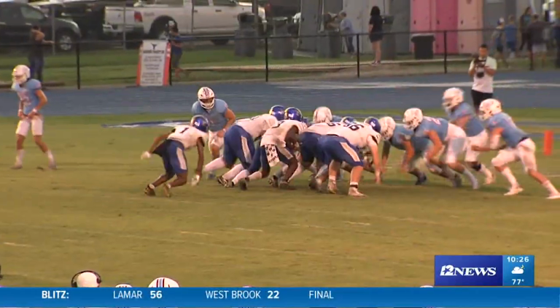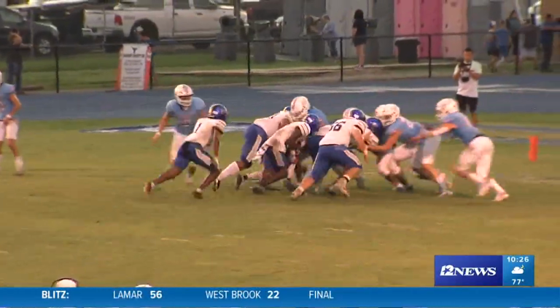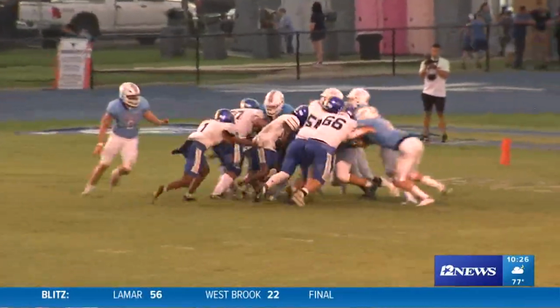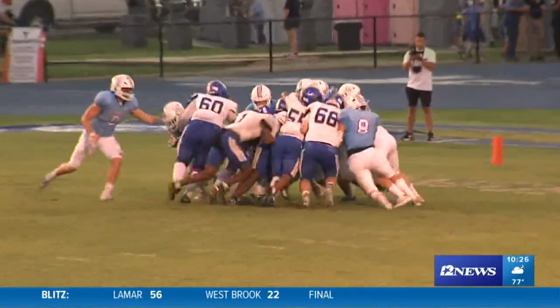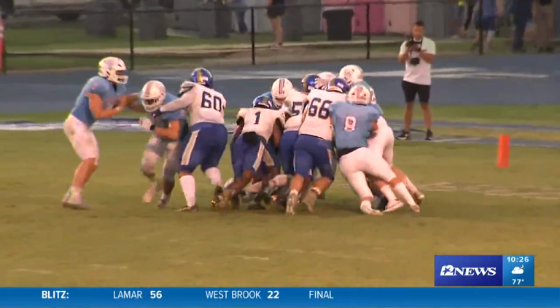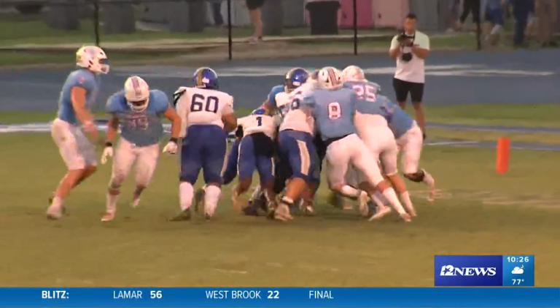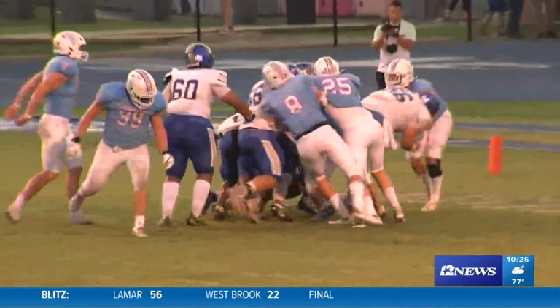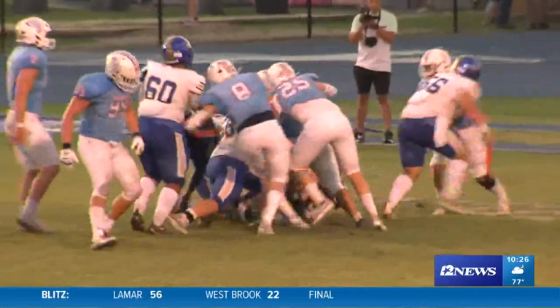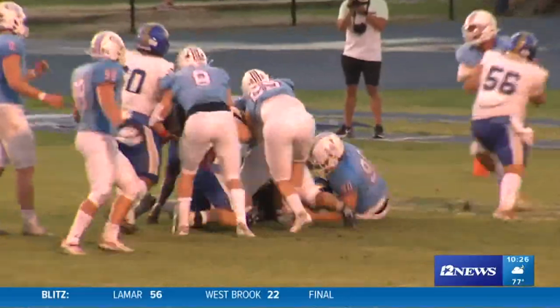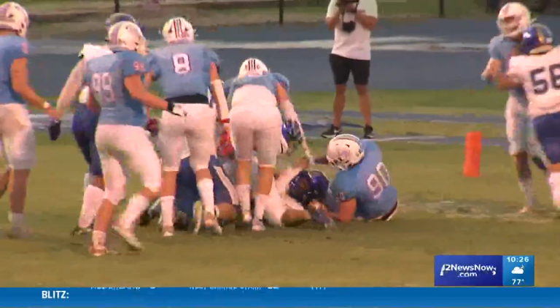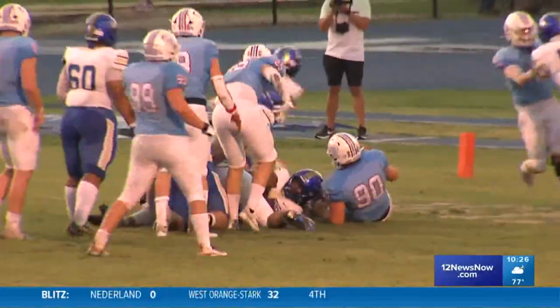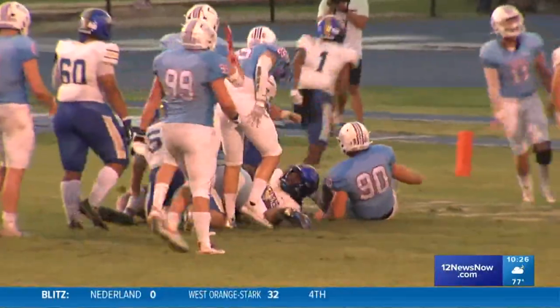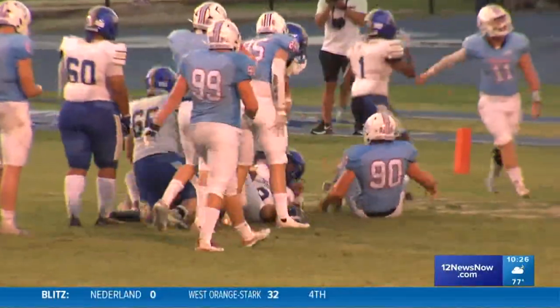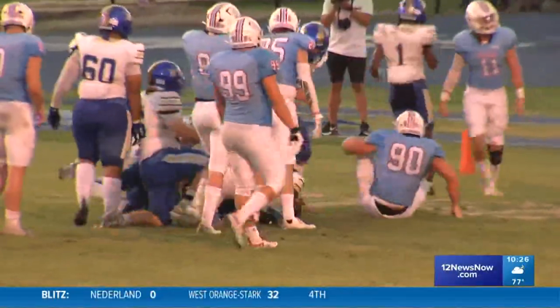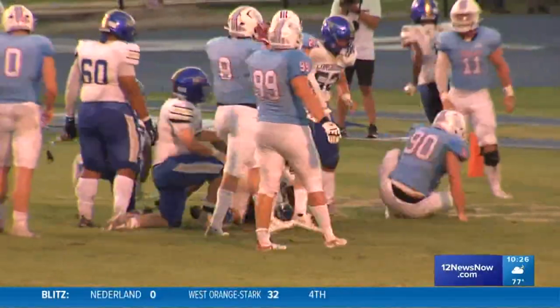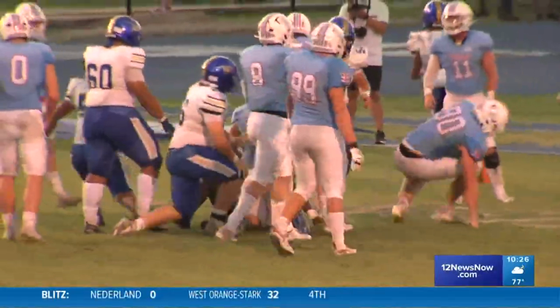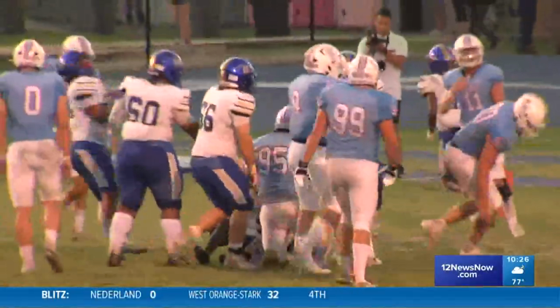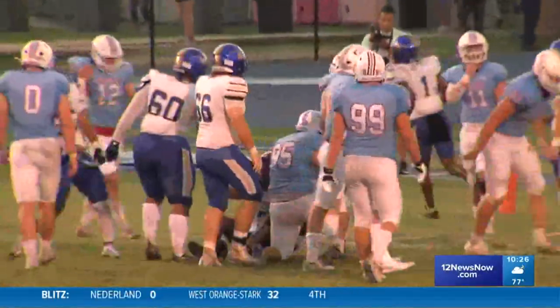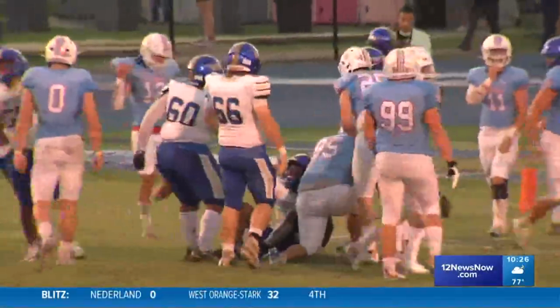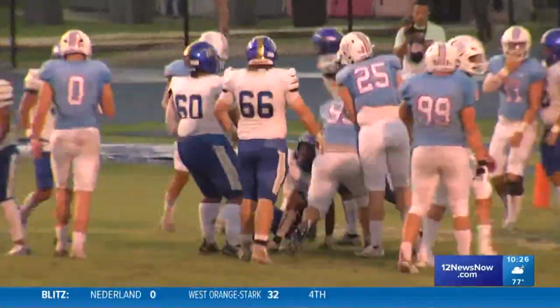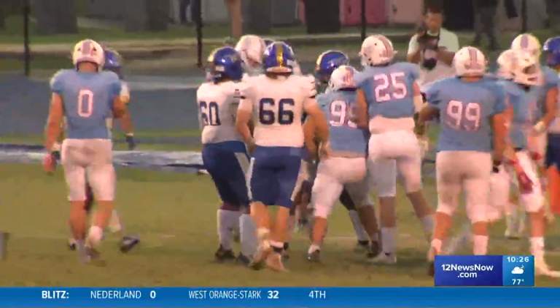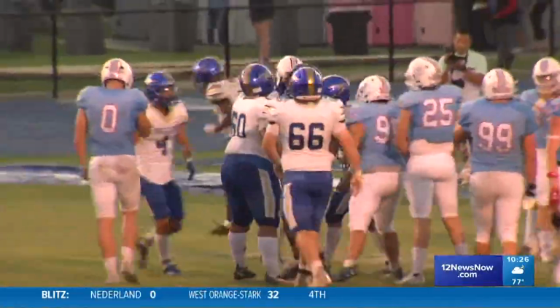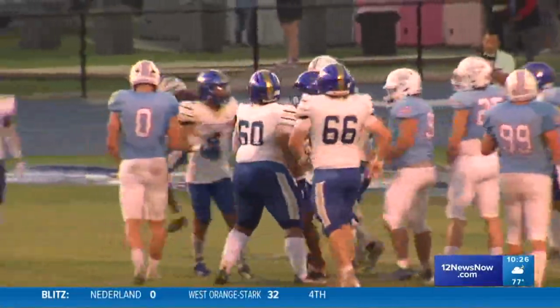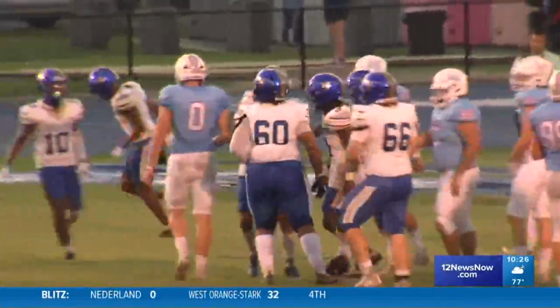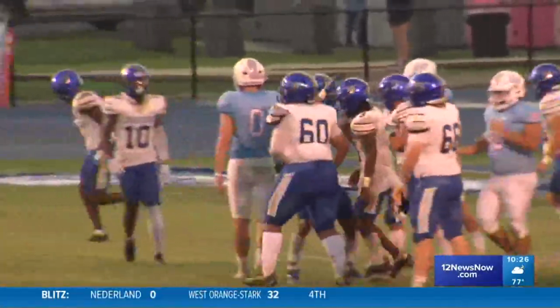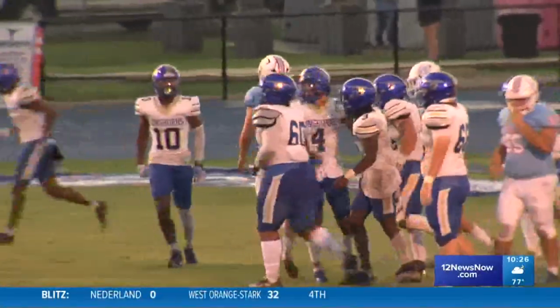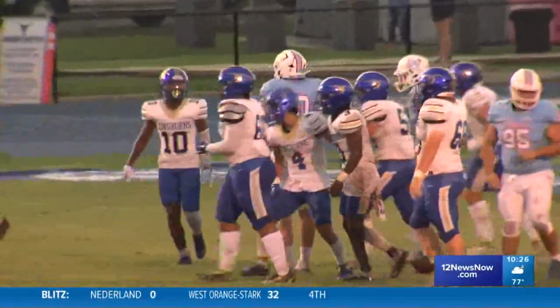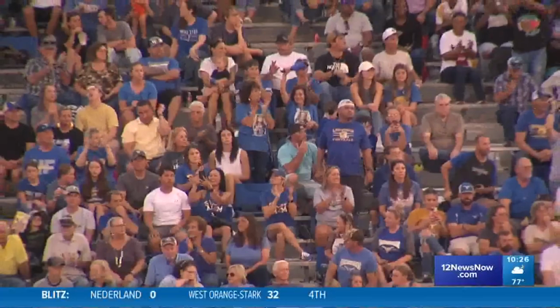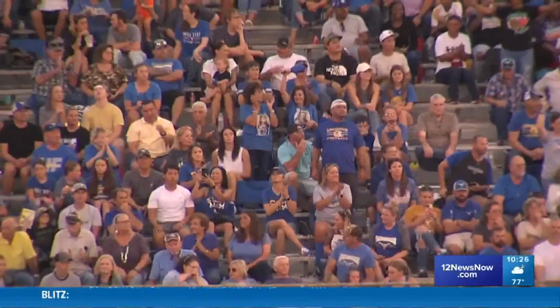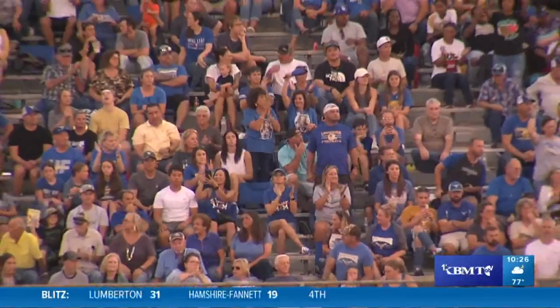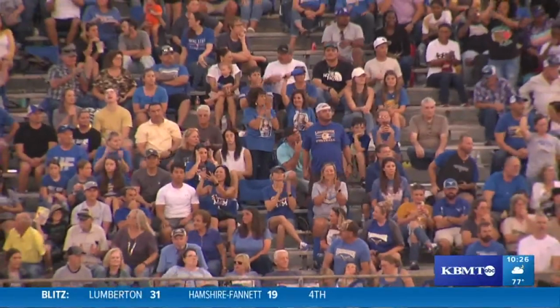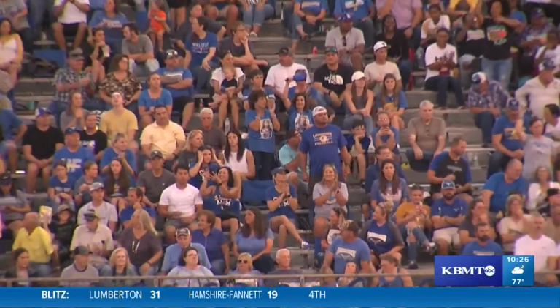Now let's see what Hampshire Fanette can do. Under center on the one, just trying to stuff it in there — and they do get it in for six. Dante Zeno there on the QB sneak.